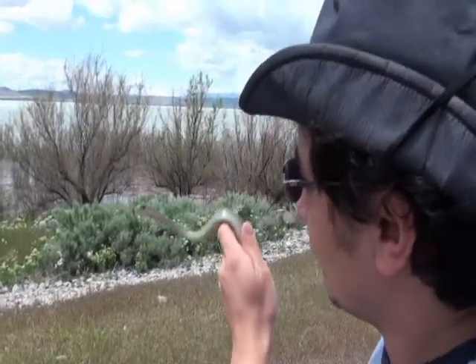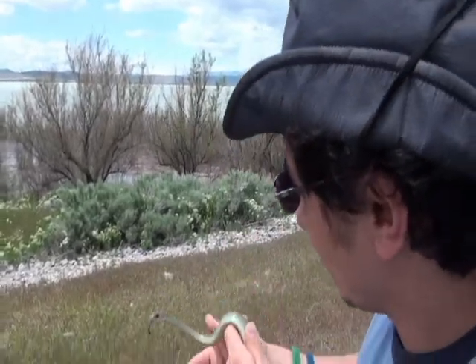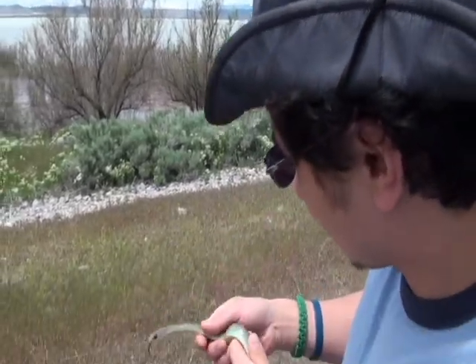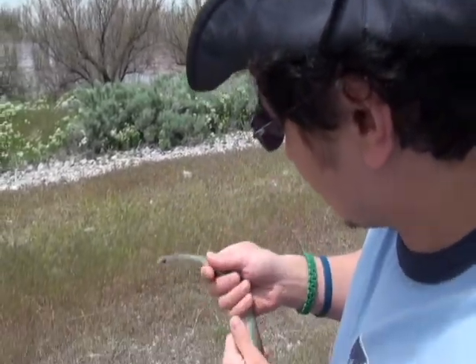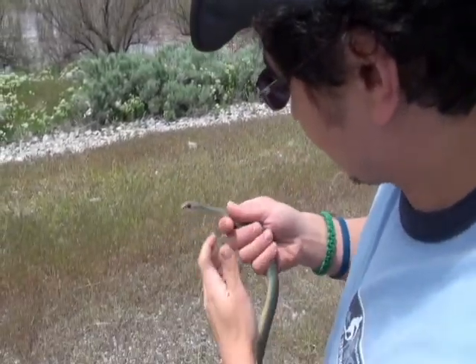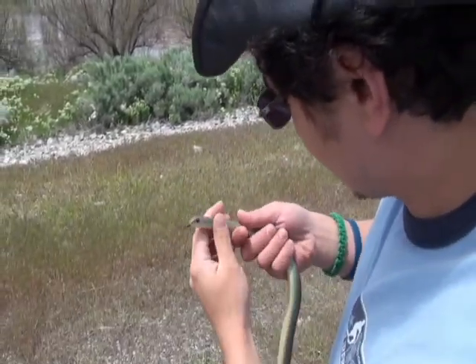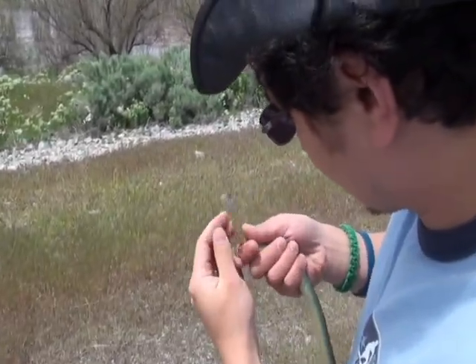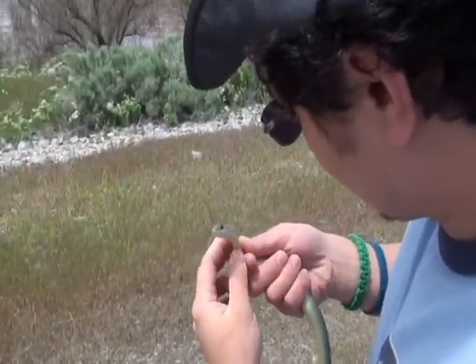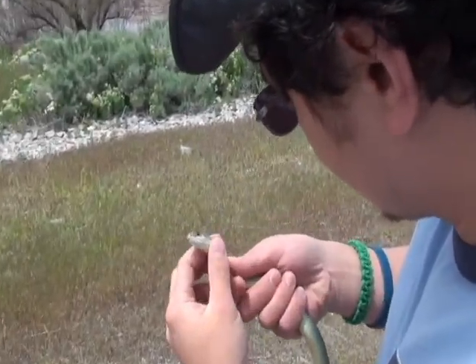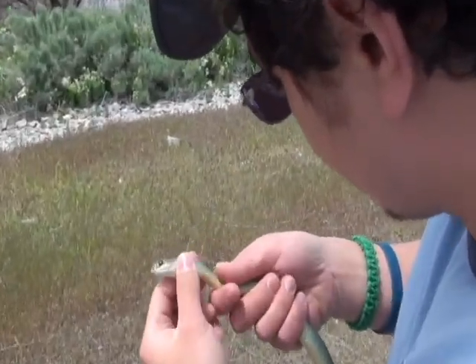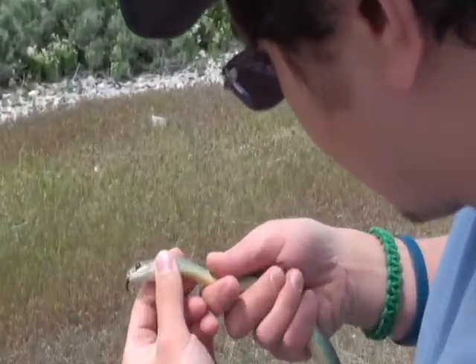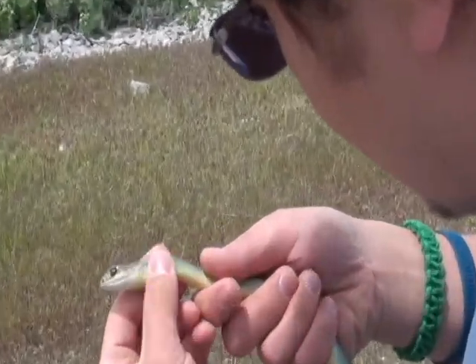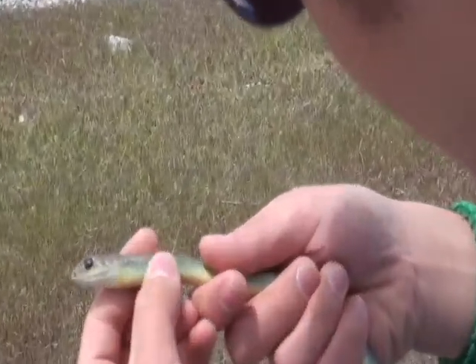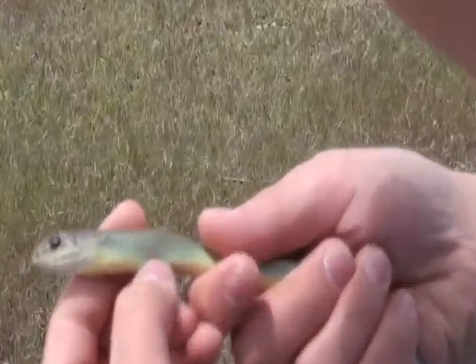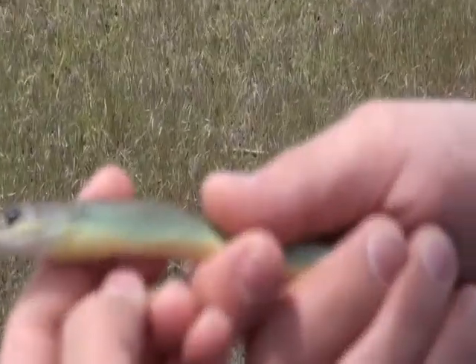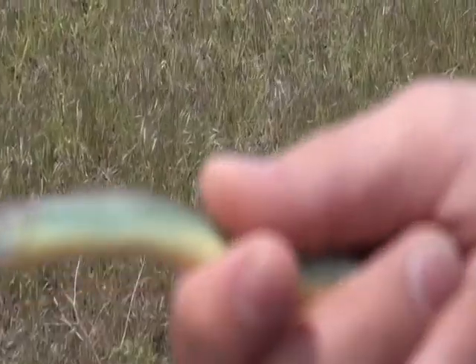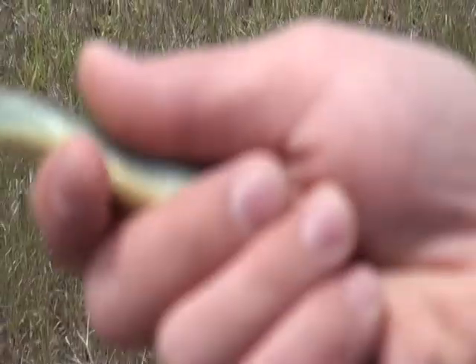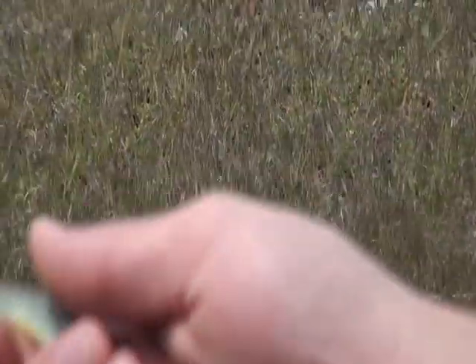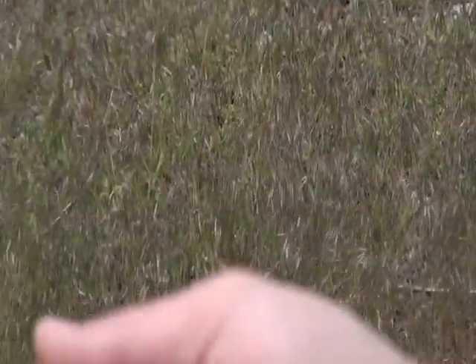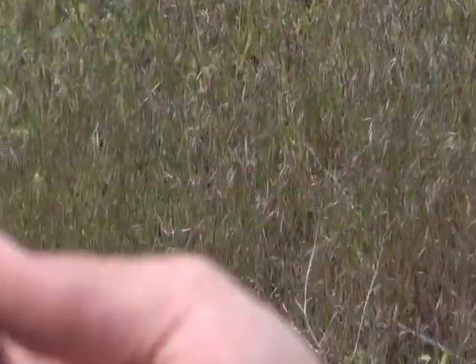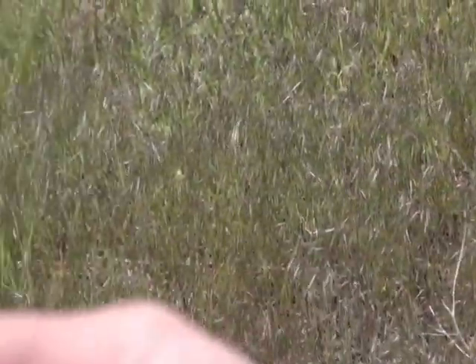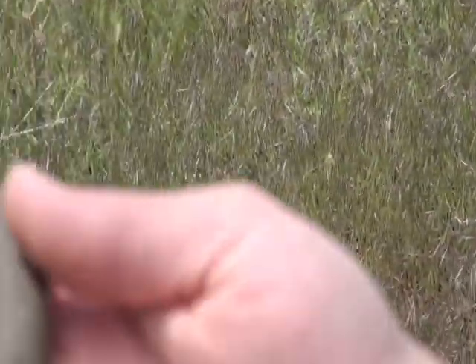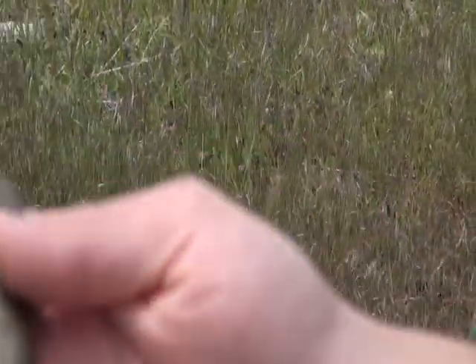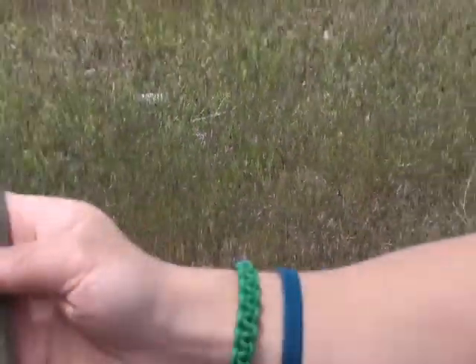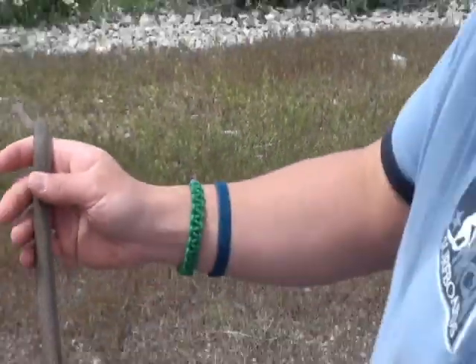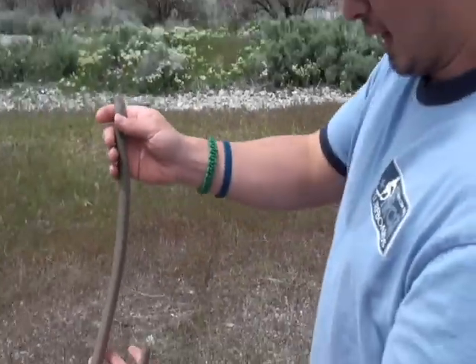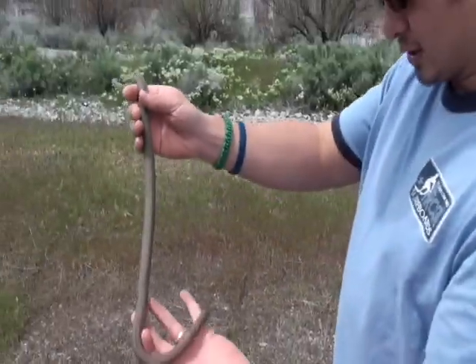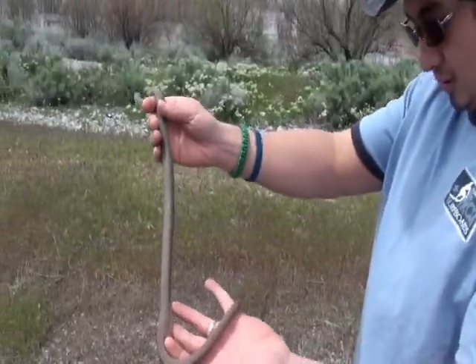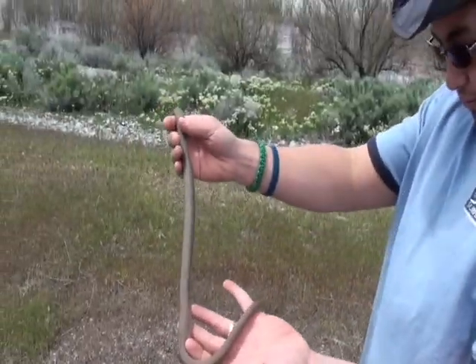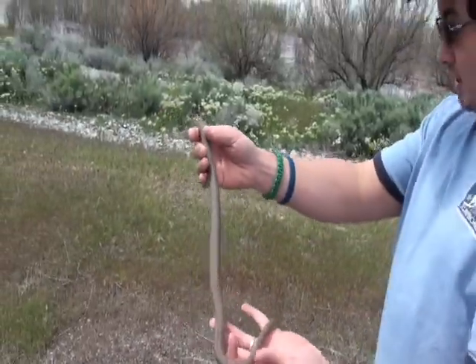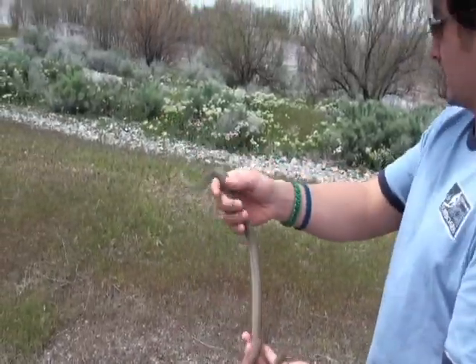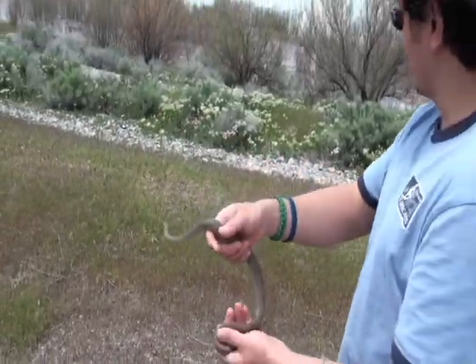Let me see if he's got any ticks. It looks like he does have a tick — nope, maybe not. No ticks, and actually he's in really good shape.